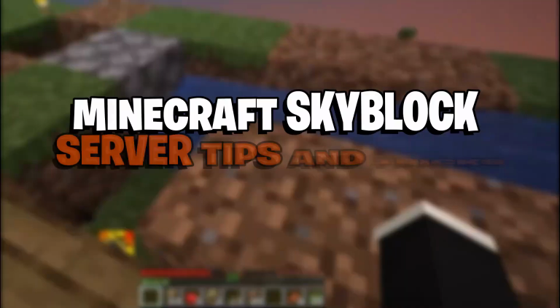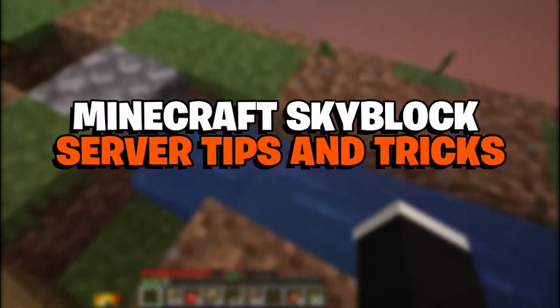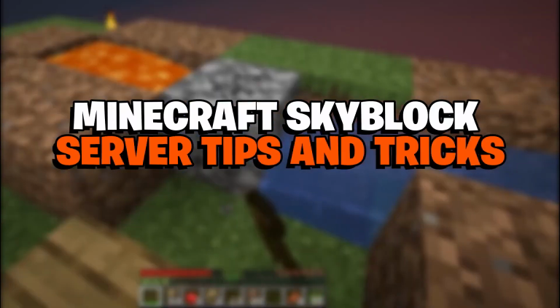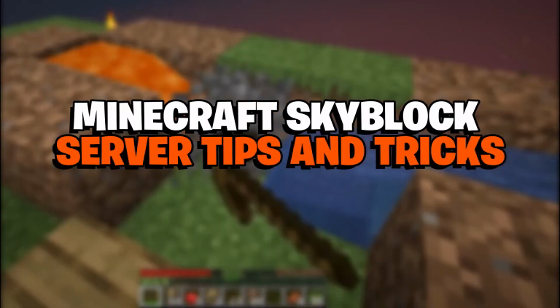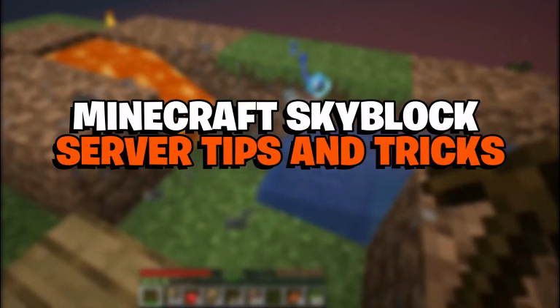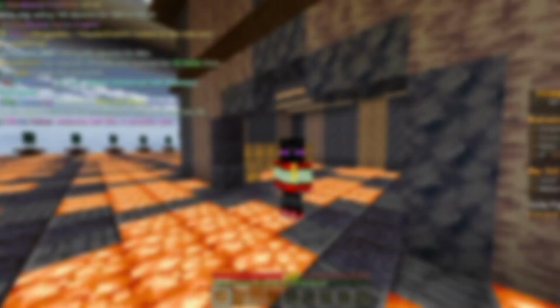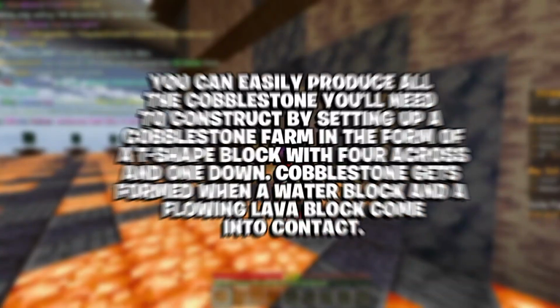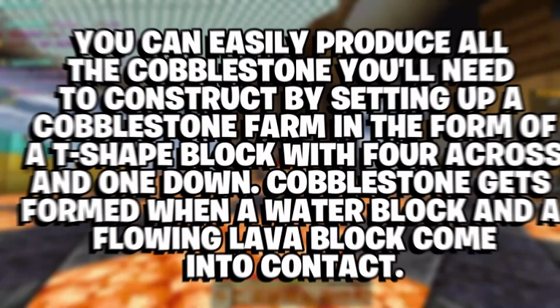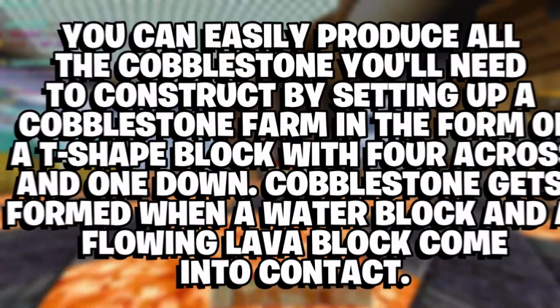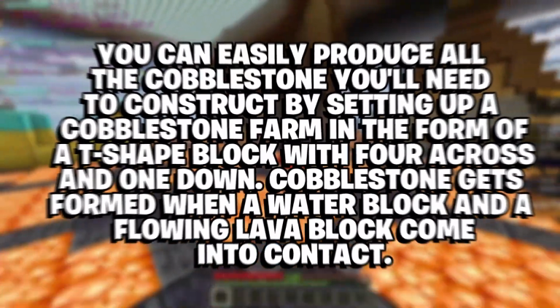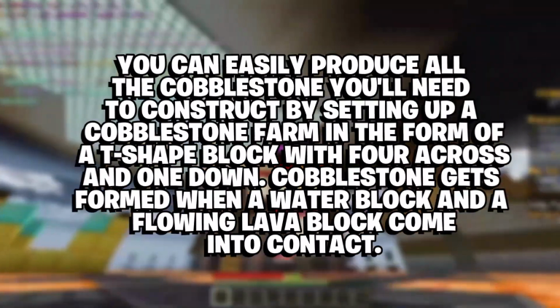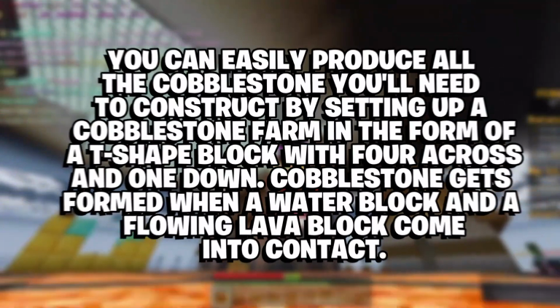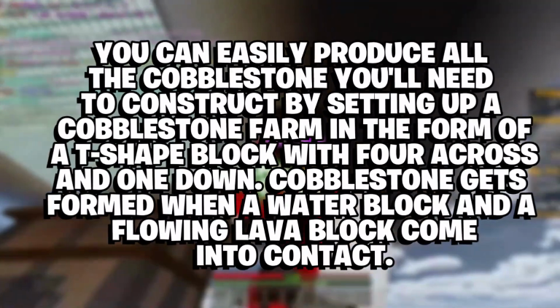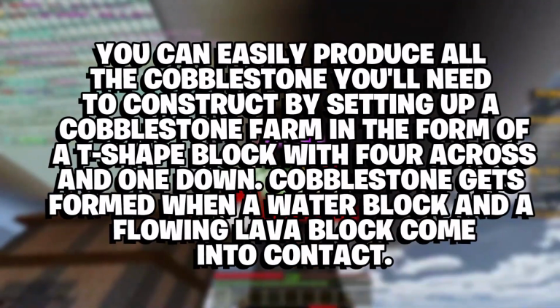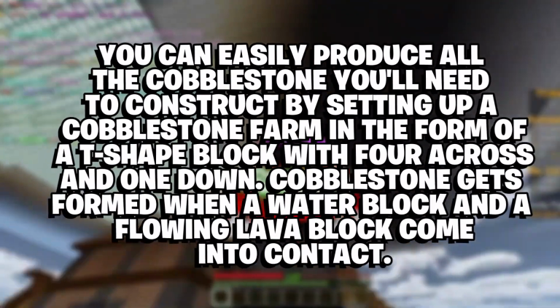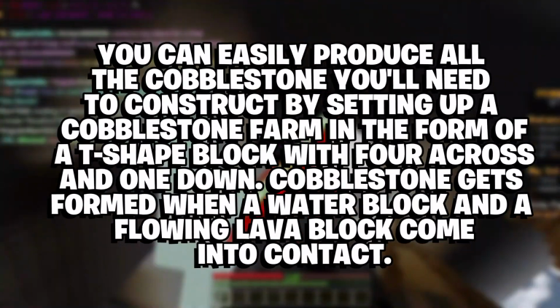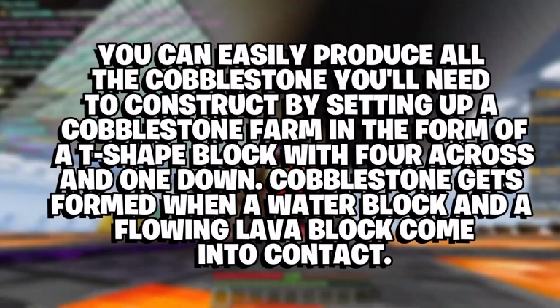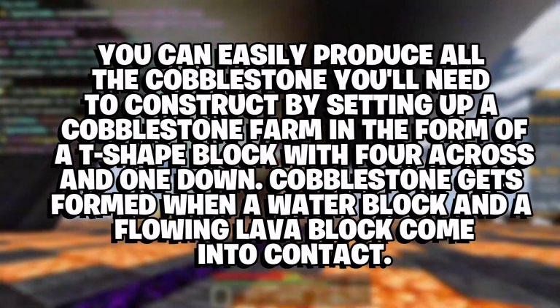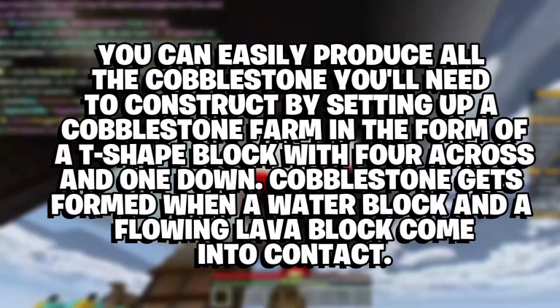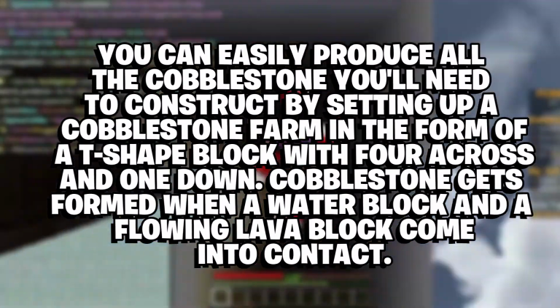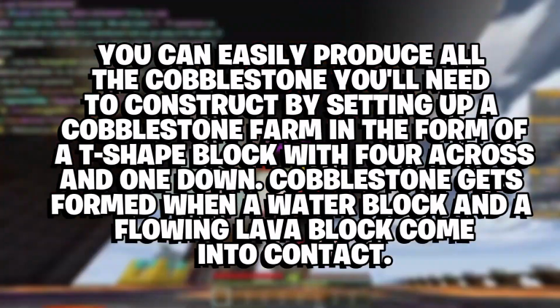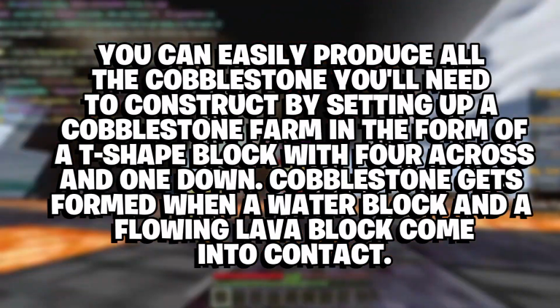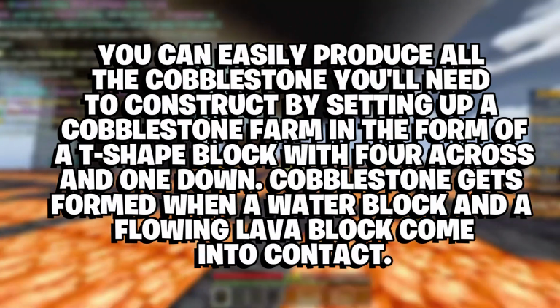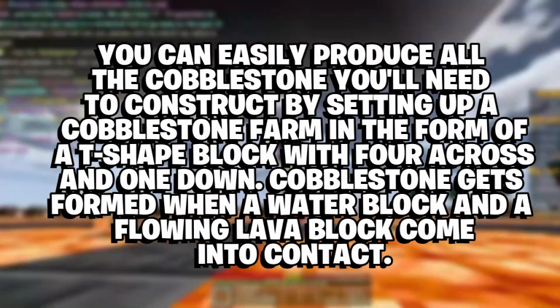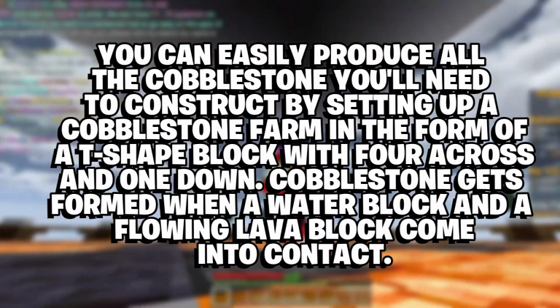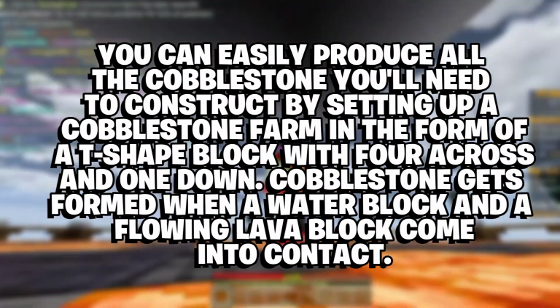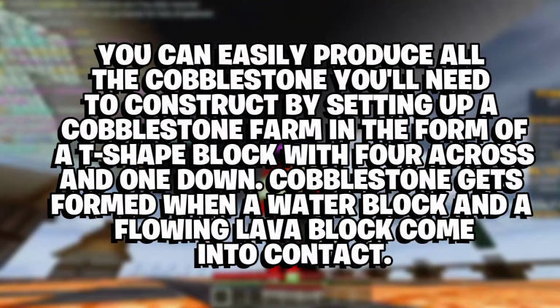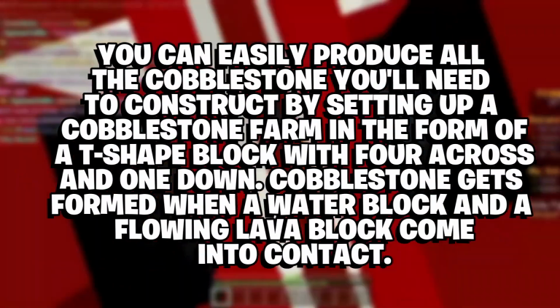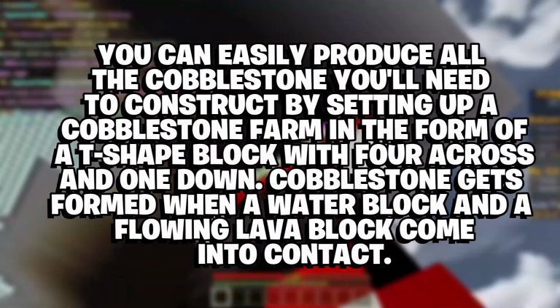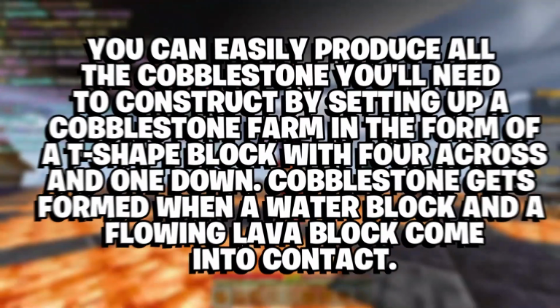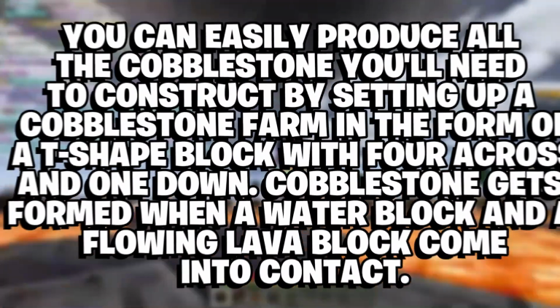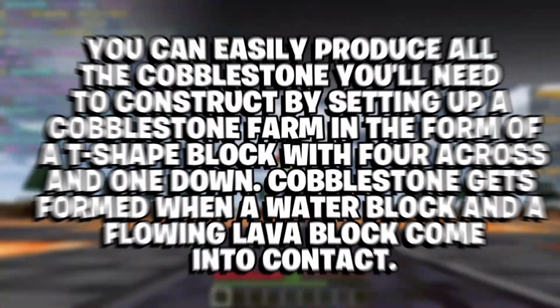Minecraft Skyblock server tips and tricks: You can easily produce all the cobblestone you'll need to construct by setting up a cobblestone farm in the form of a T-shaped block with four across and one down. Cobblestone forms when a water block and a flowing lava block come into contact.